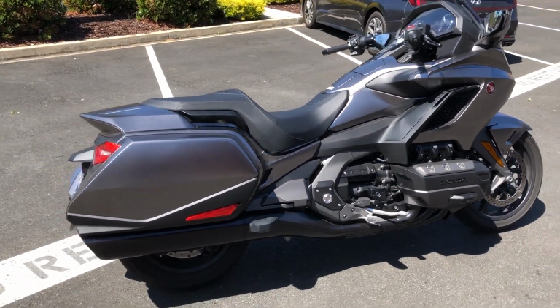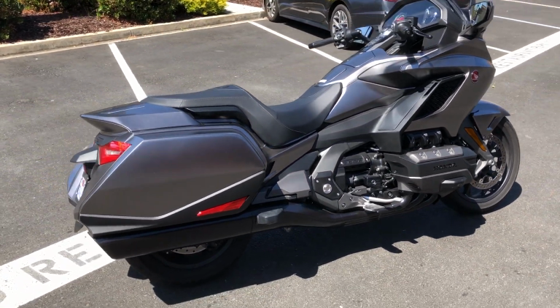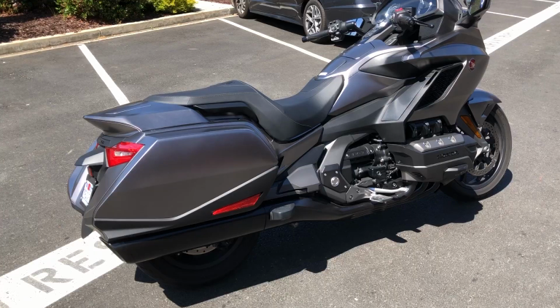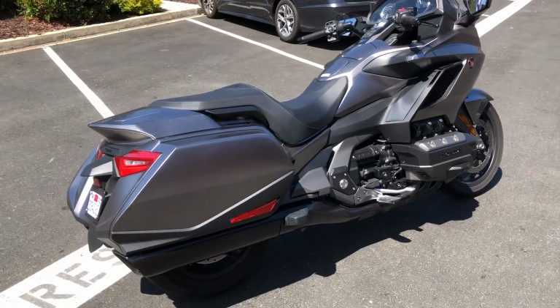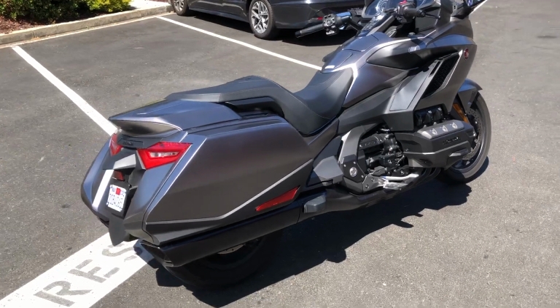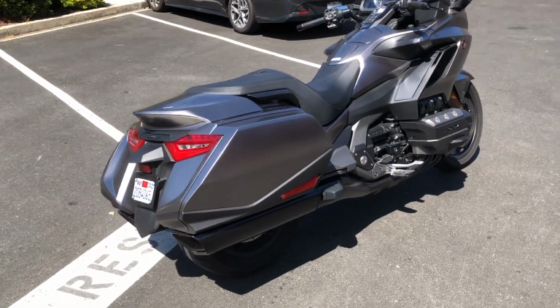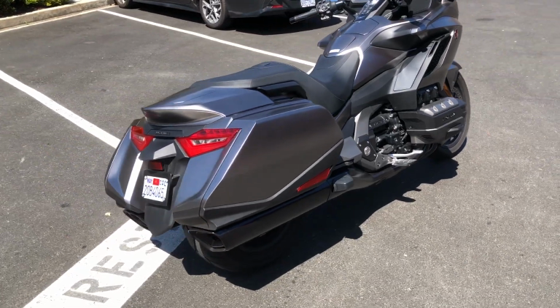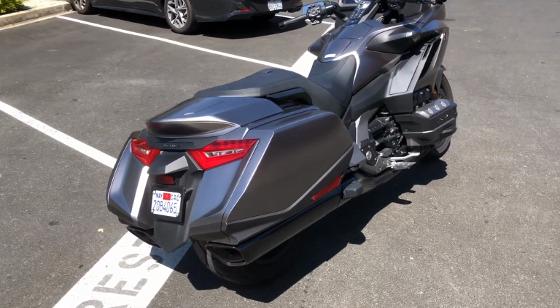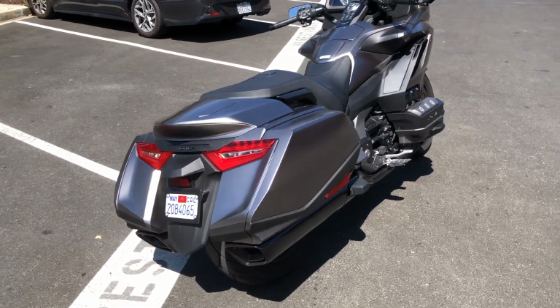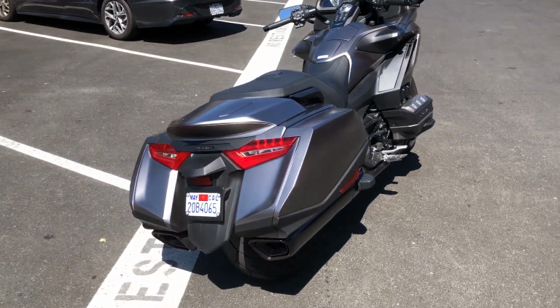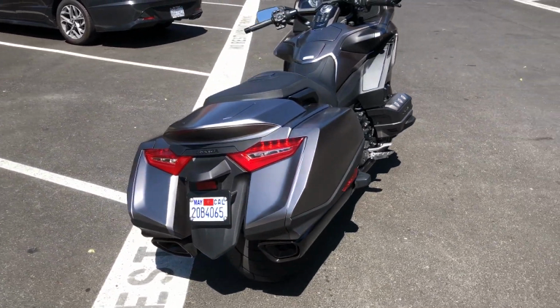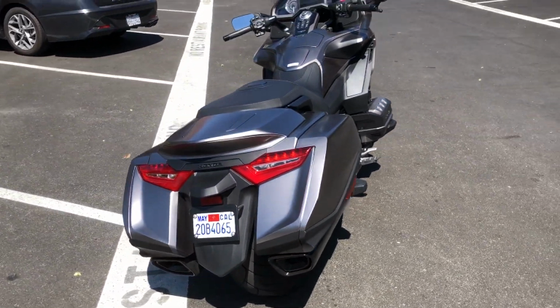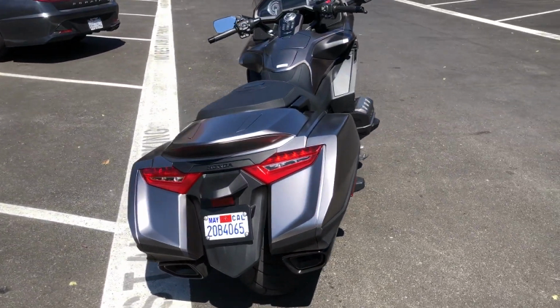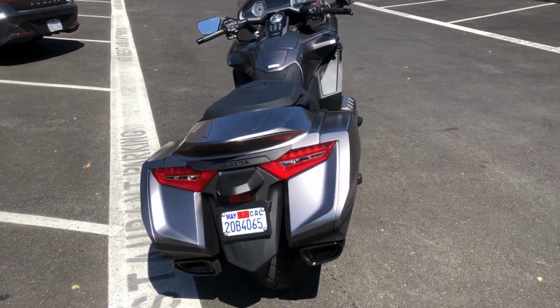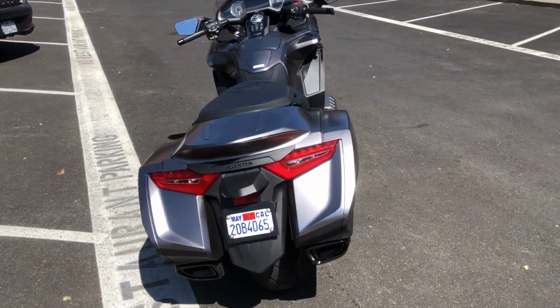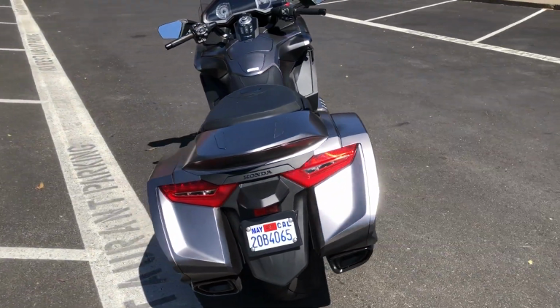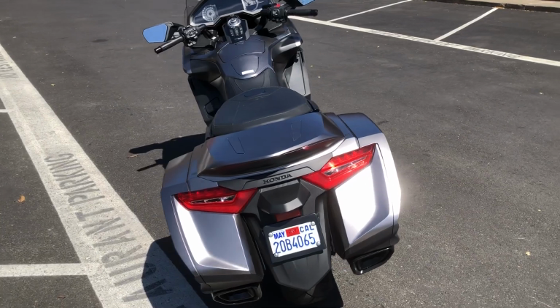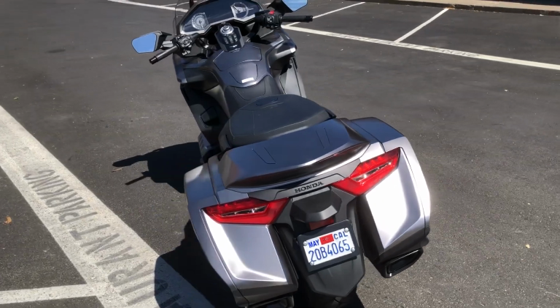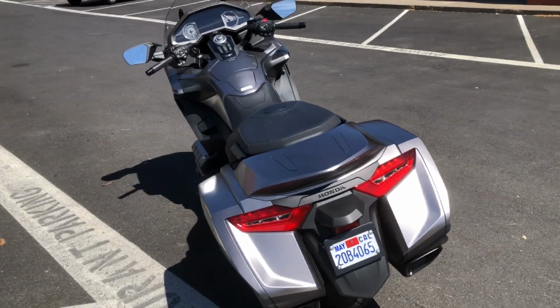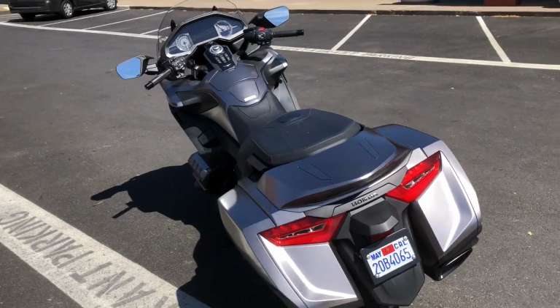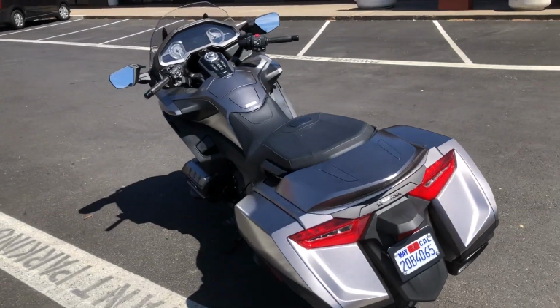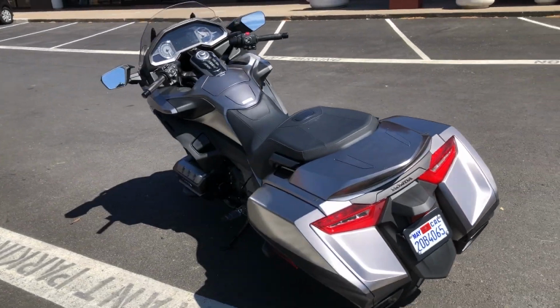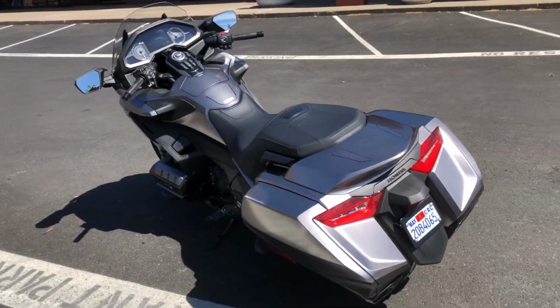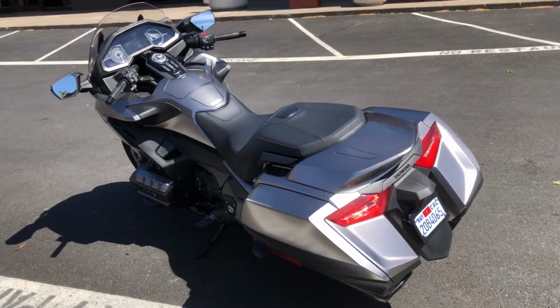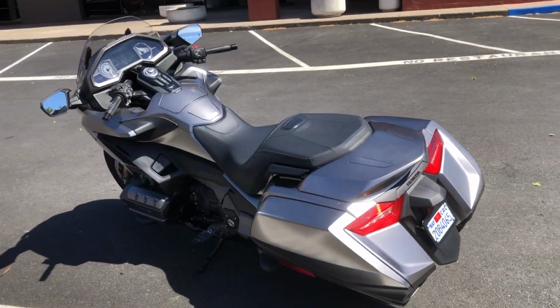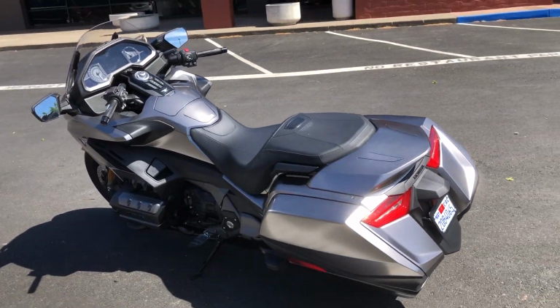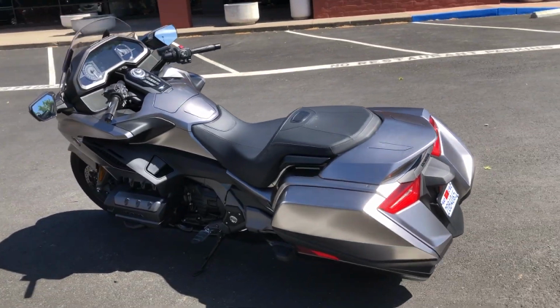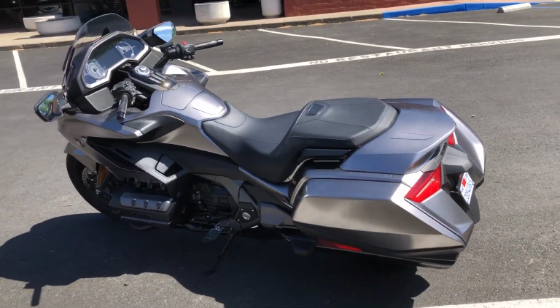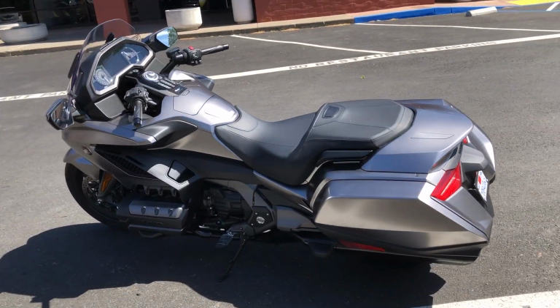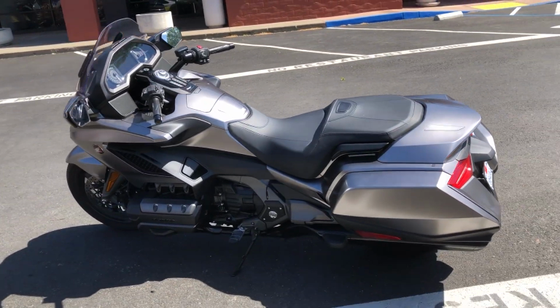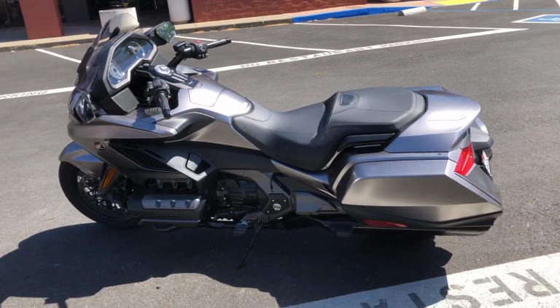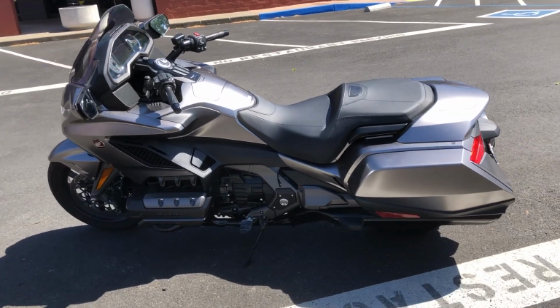Really cool matte gray finish, and this bike only has 3,200 miles. Come on by and make your Gold Wing Bagger dreams come true for just $19,999.